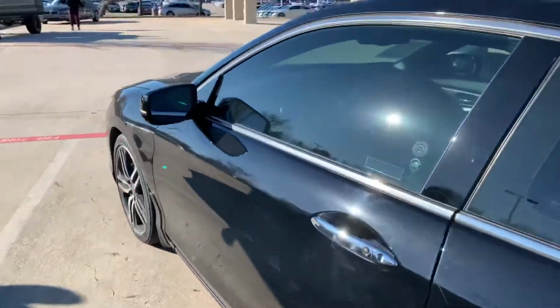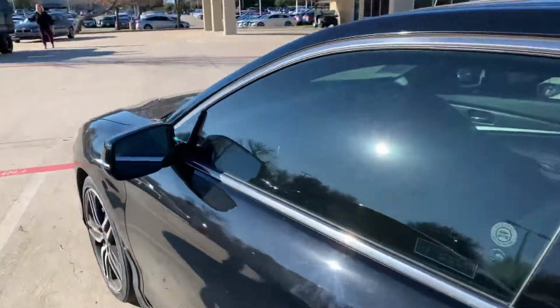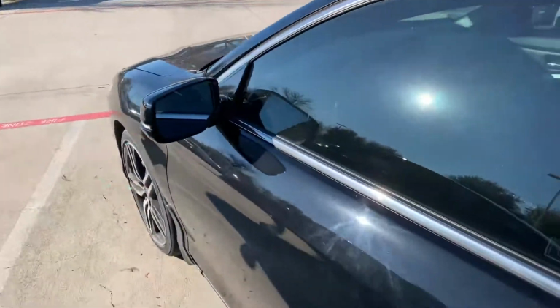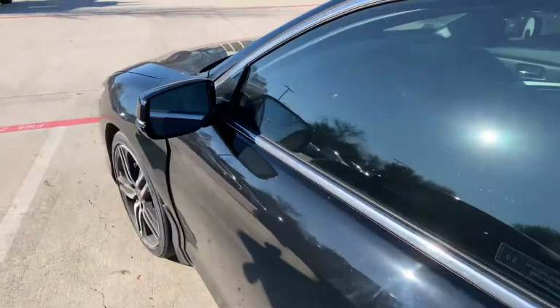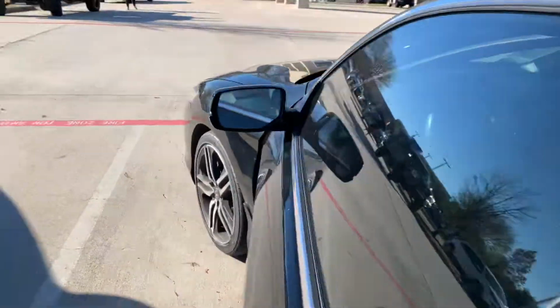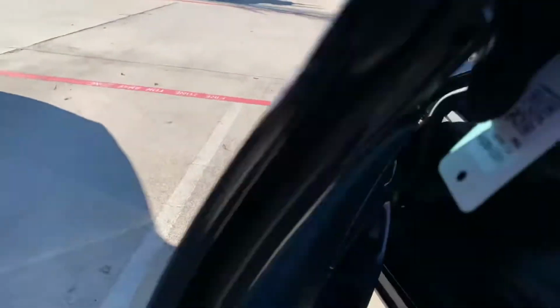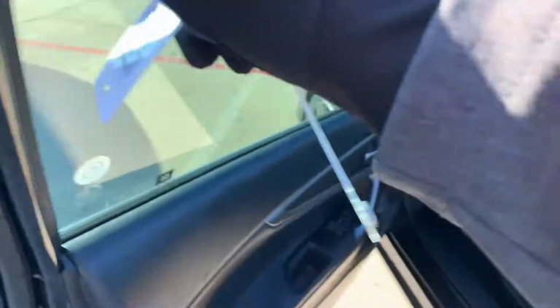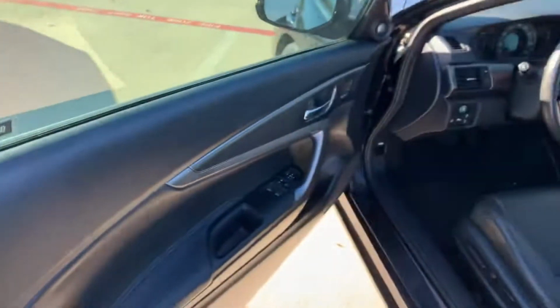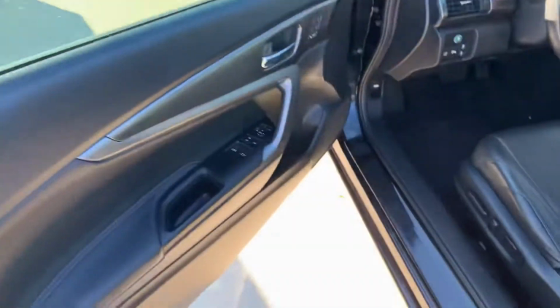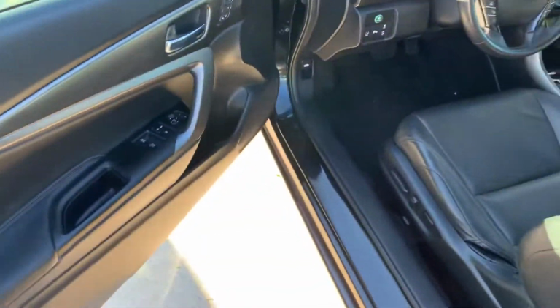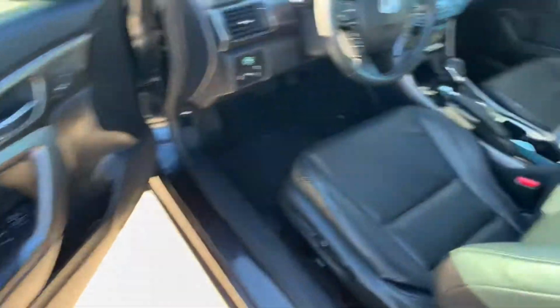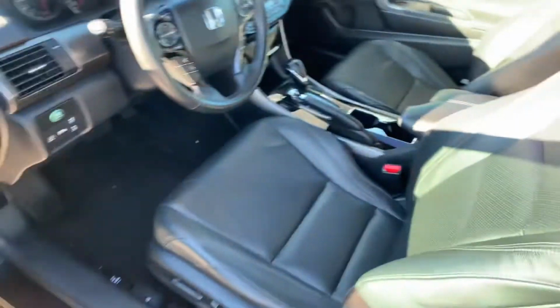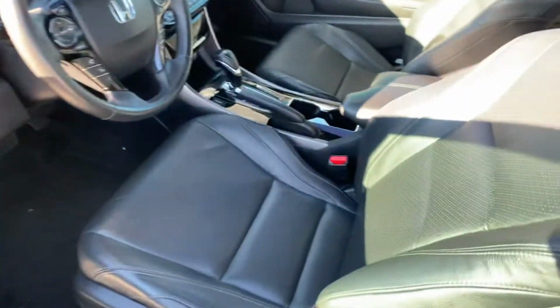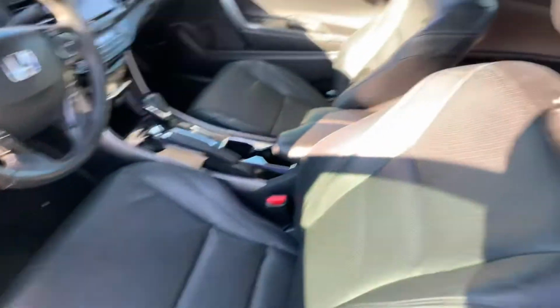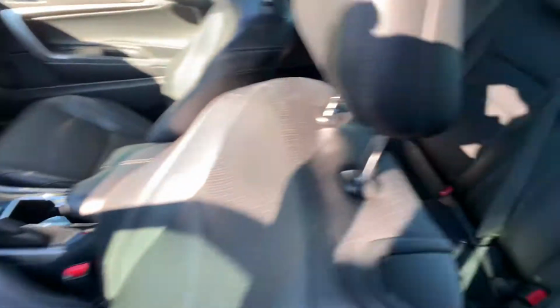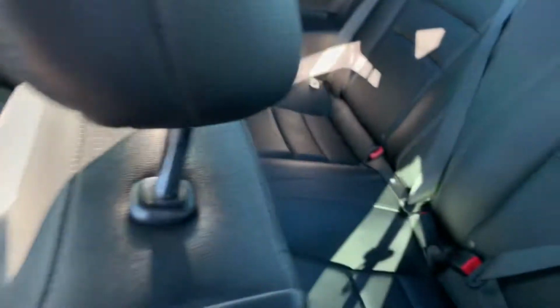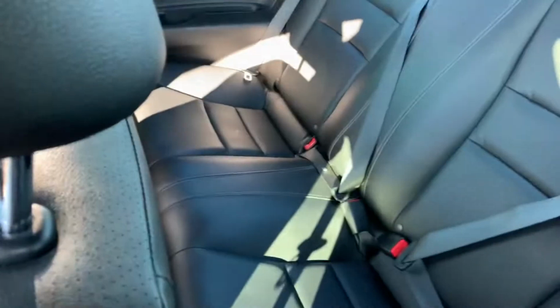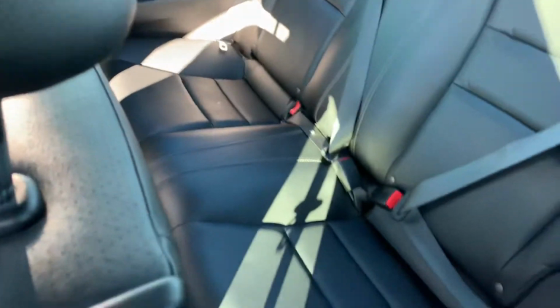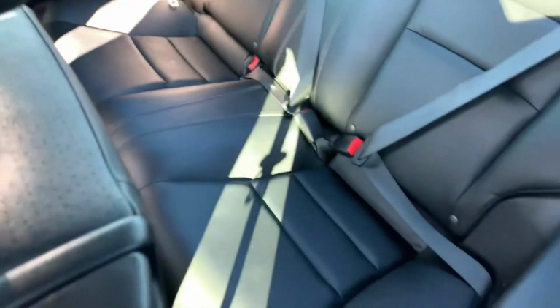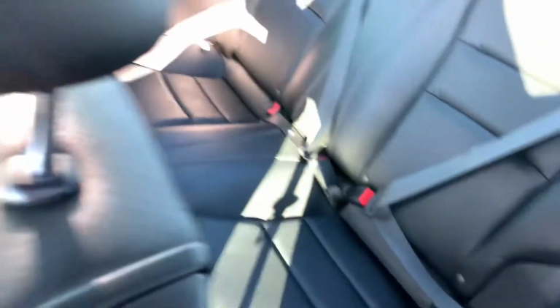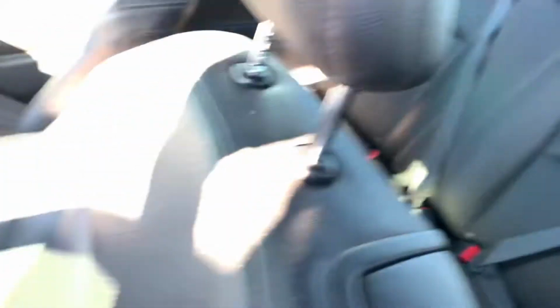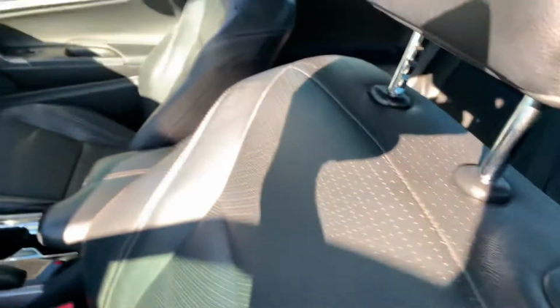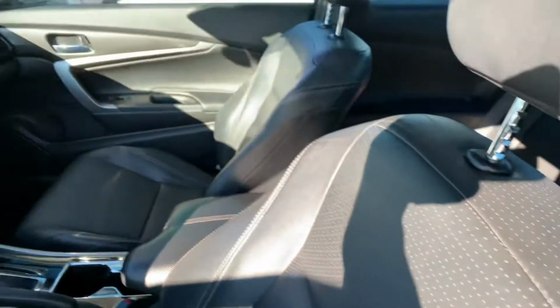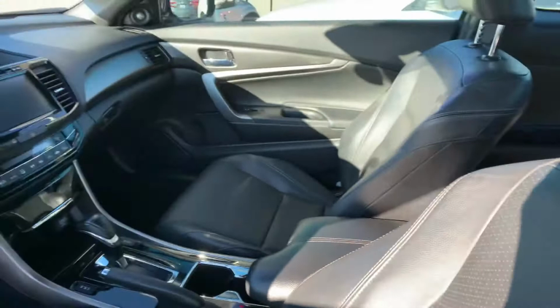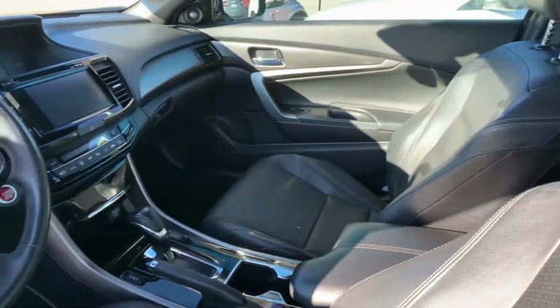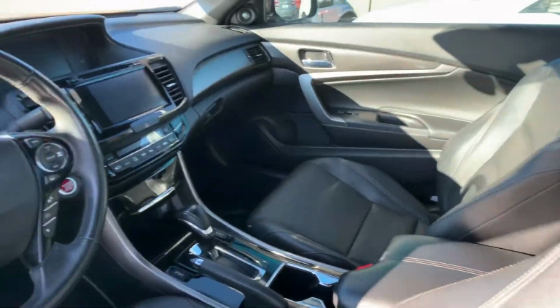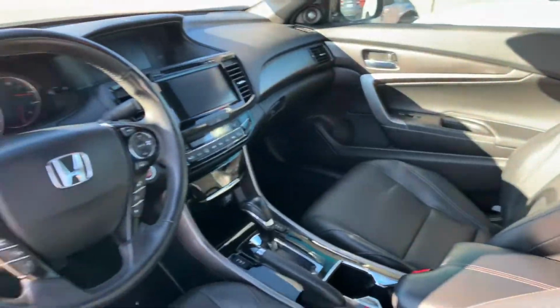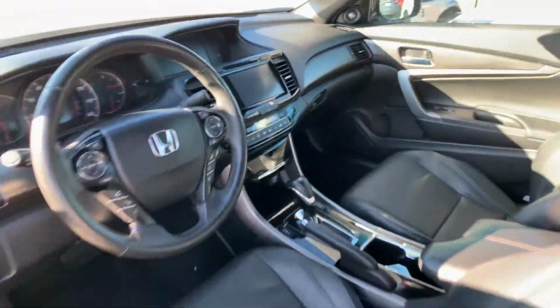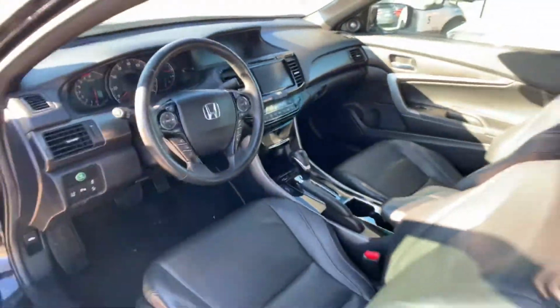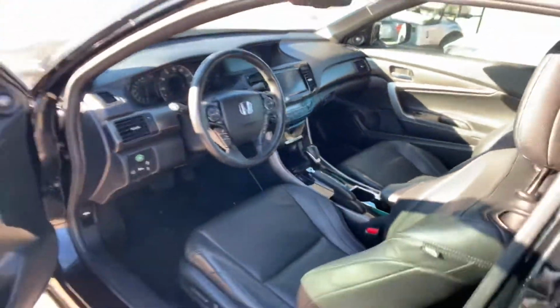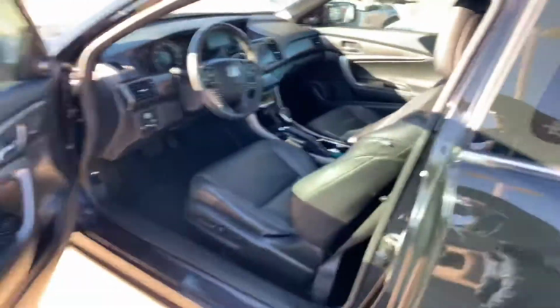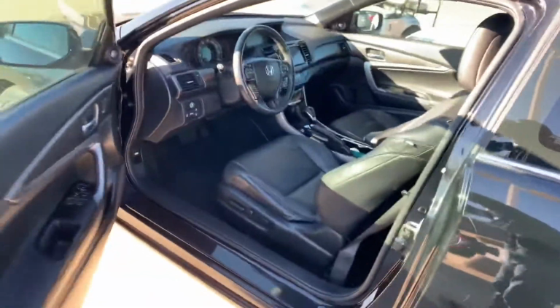Just look inside — keyless entry, smart key fob. This is clean. Very clean at a great price. Come on down, see Thomas.